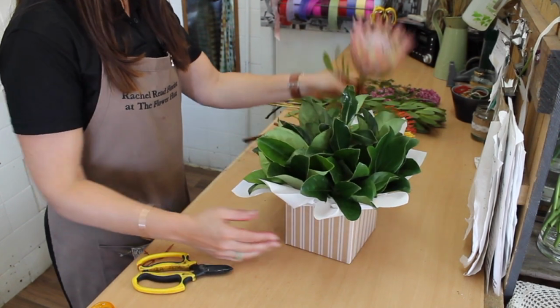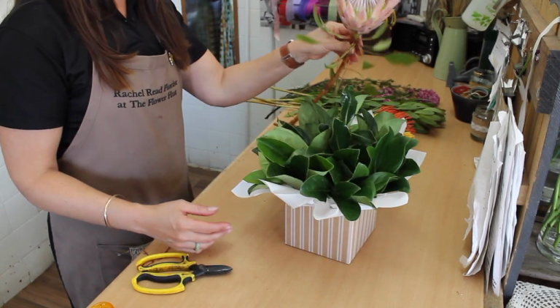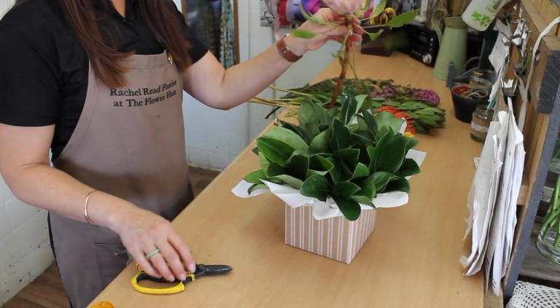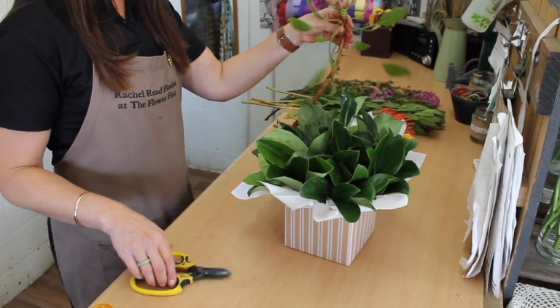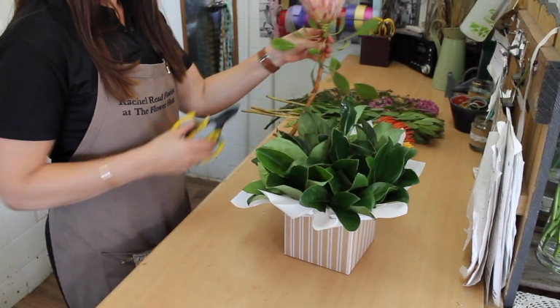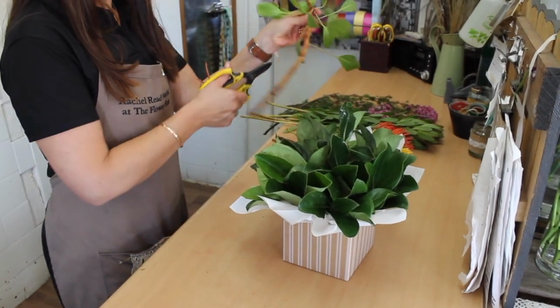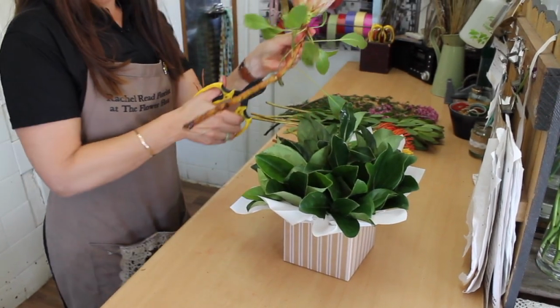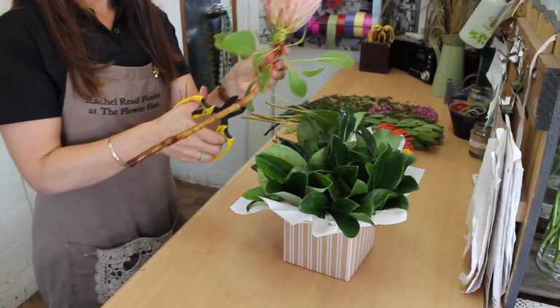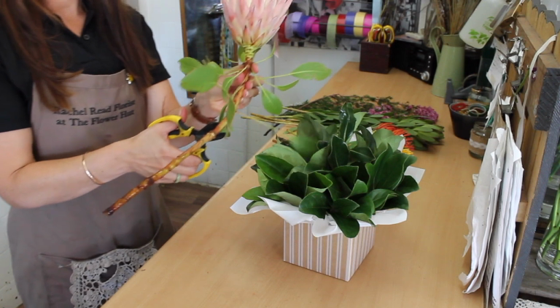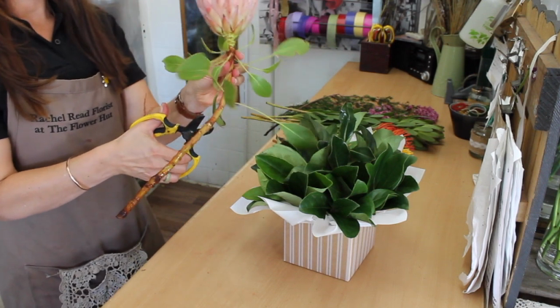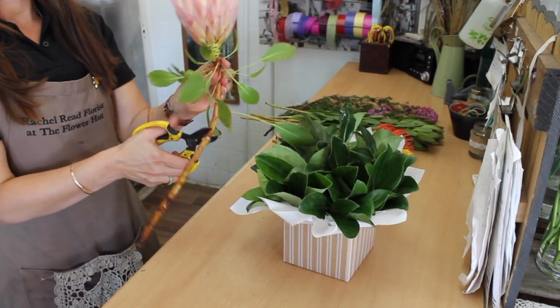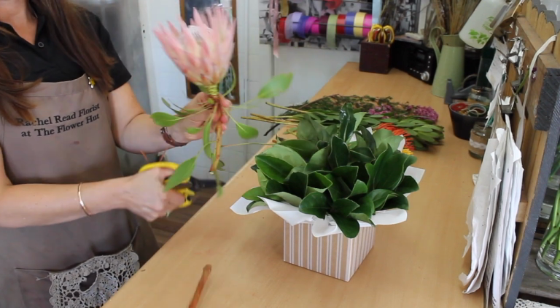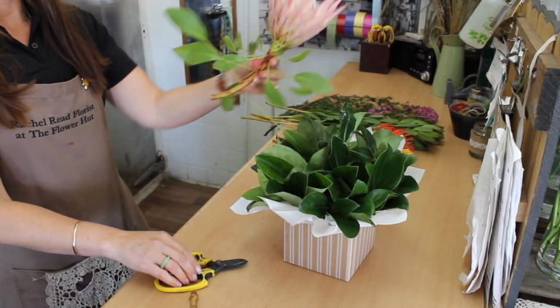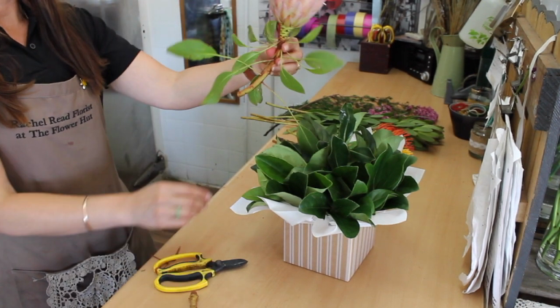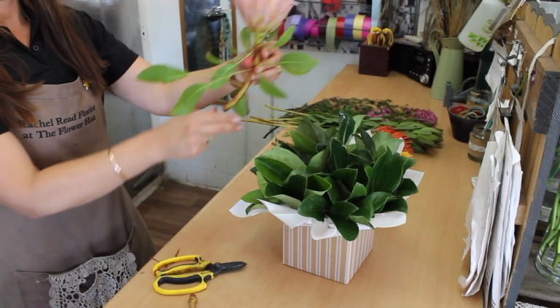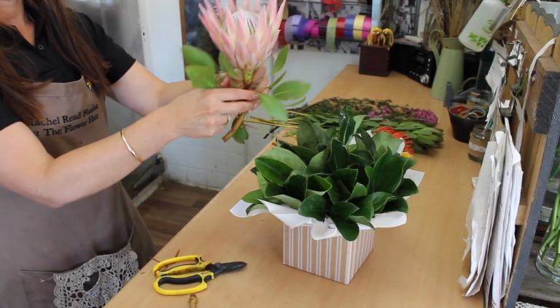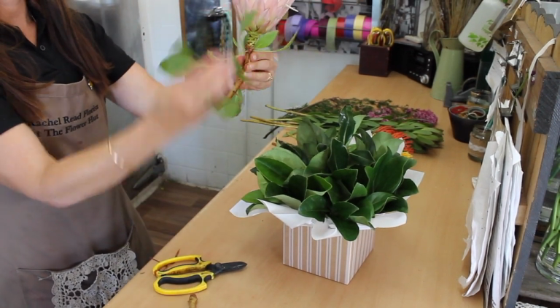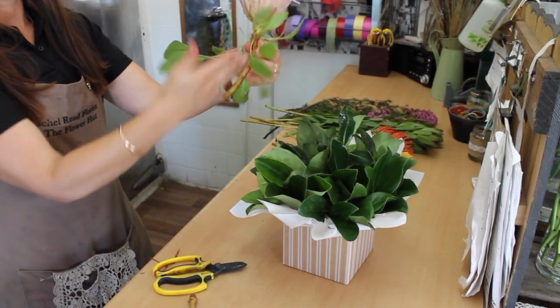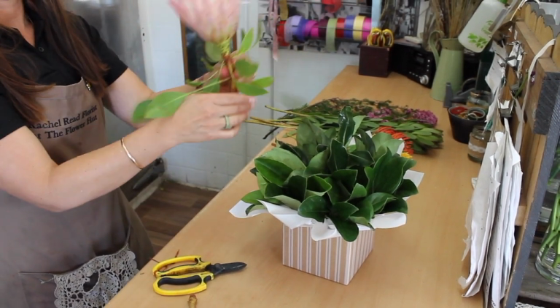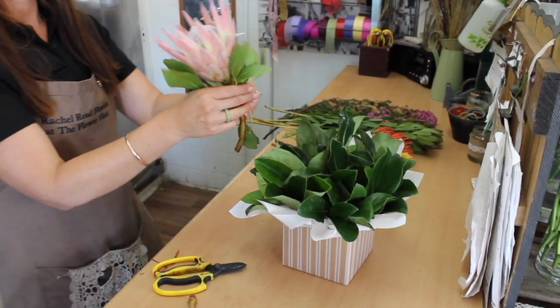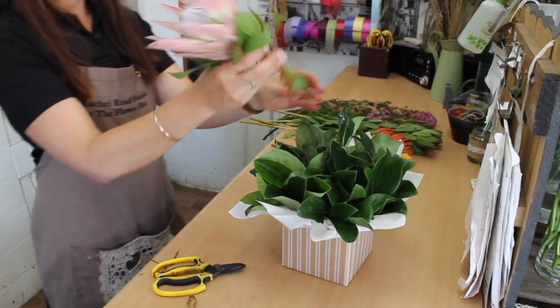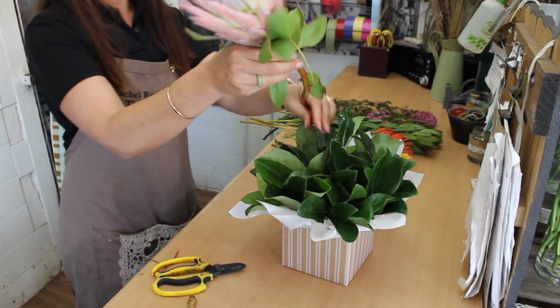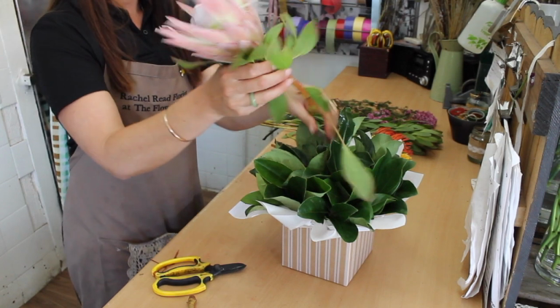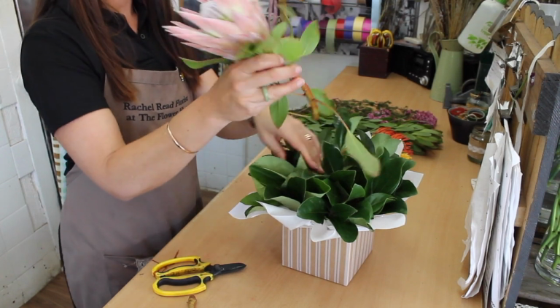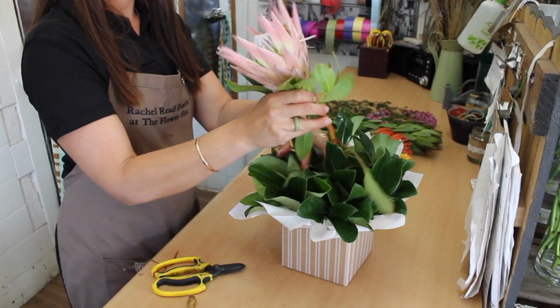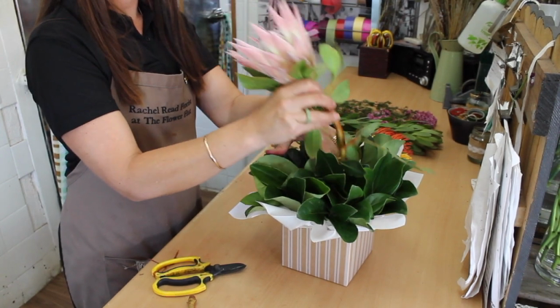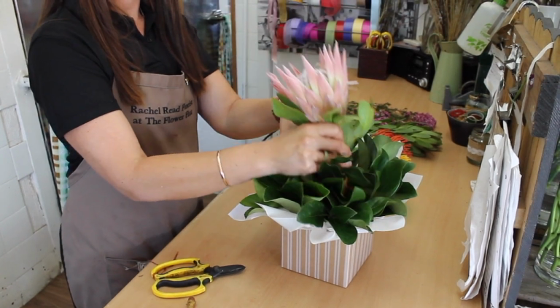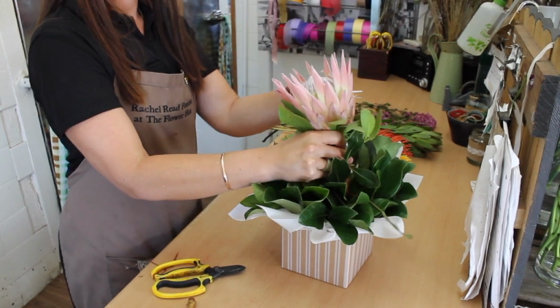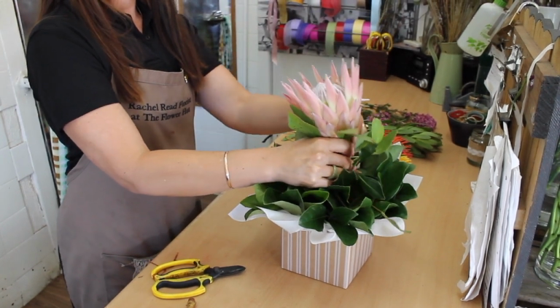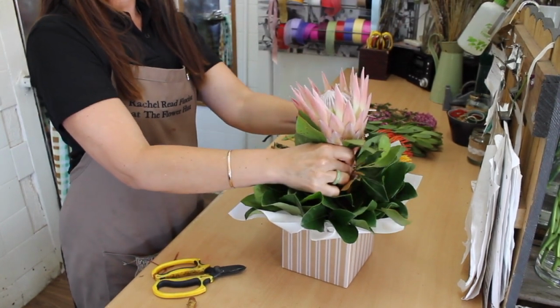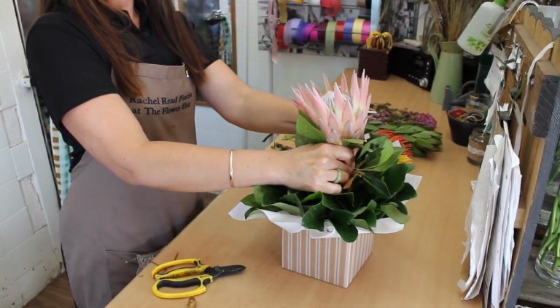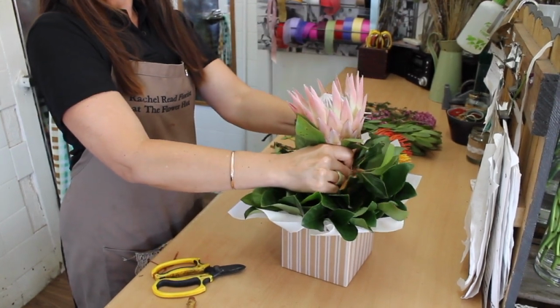We start off with the queen protea. Cut it about half — it's got a bit of length and a bit of a bend in the stem, so you just have to move it so that it sits straight. Pop that one straight in the middle.